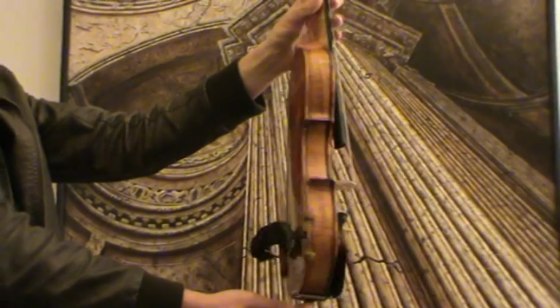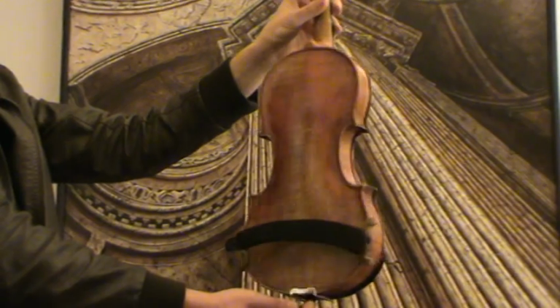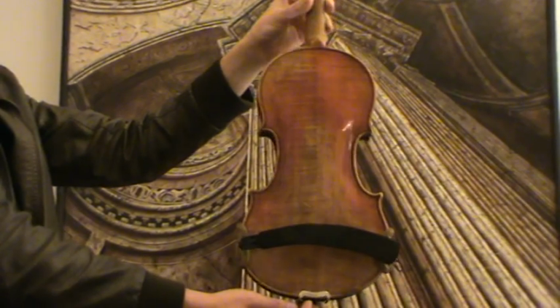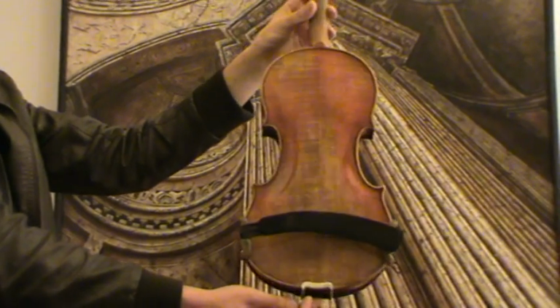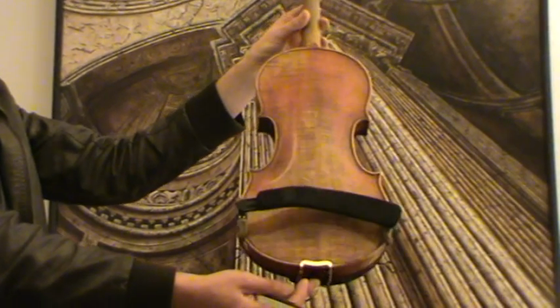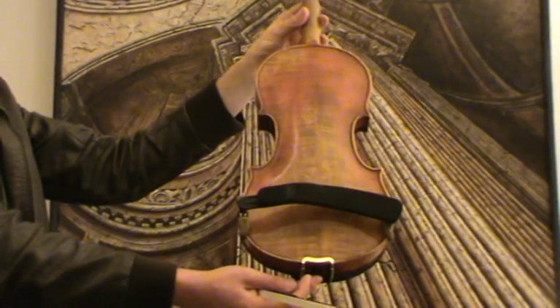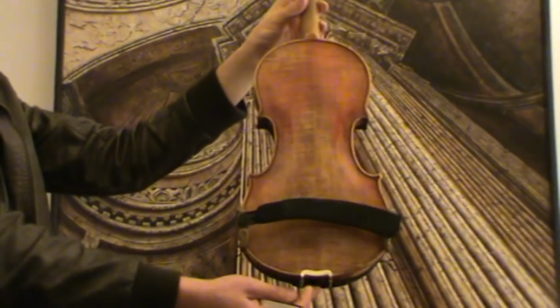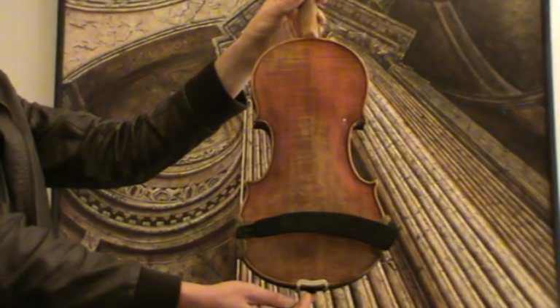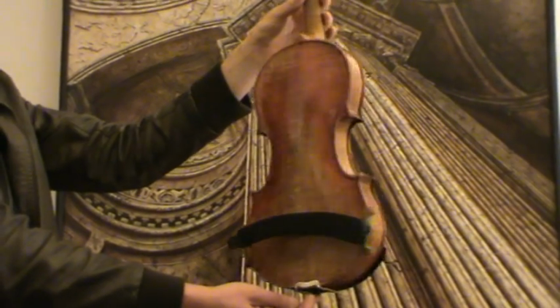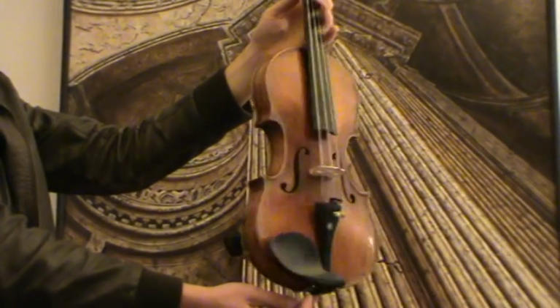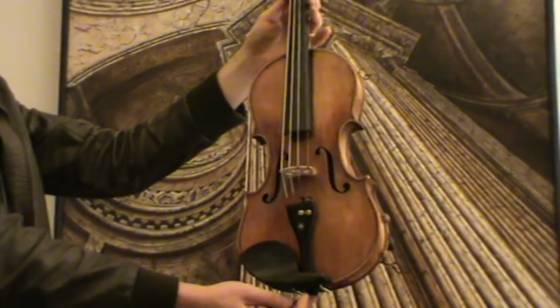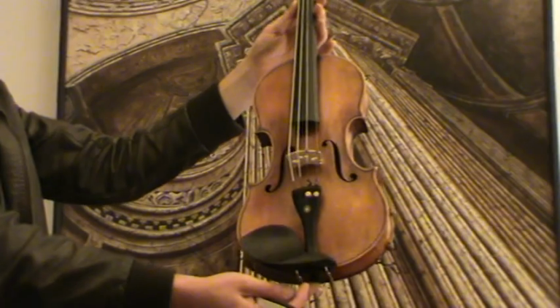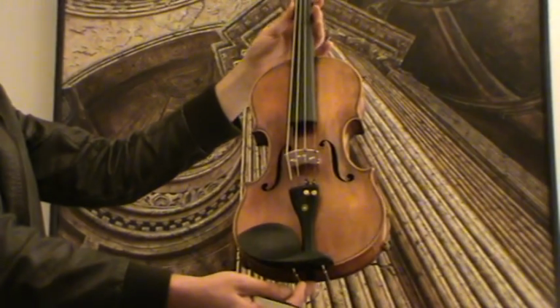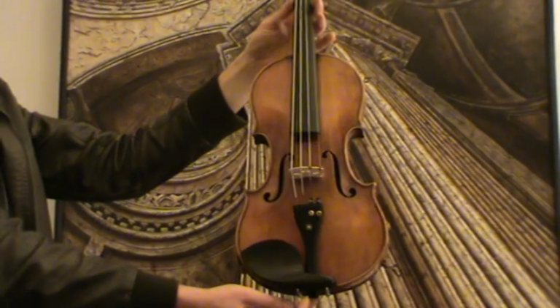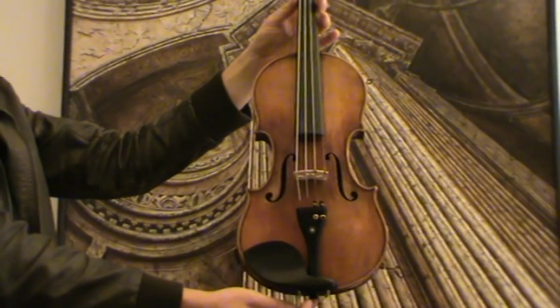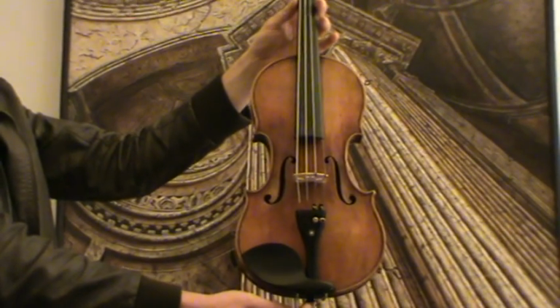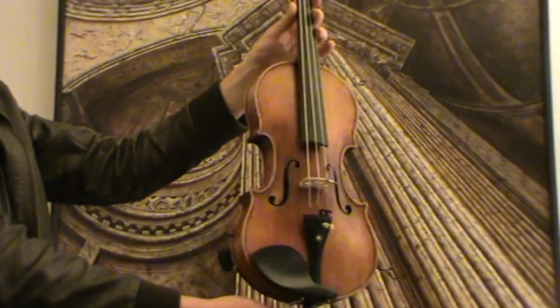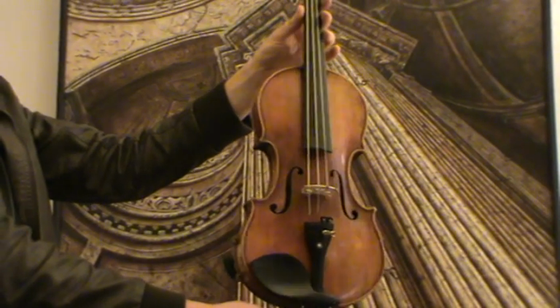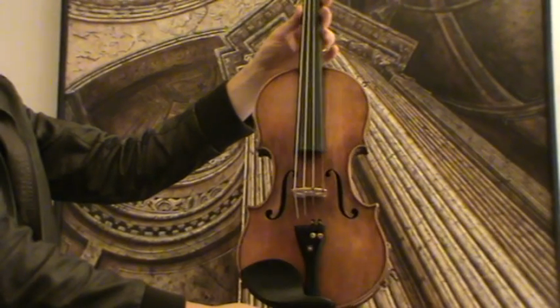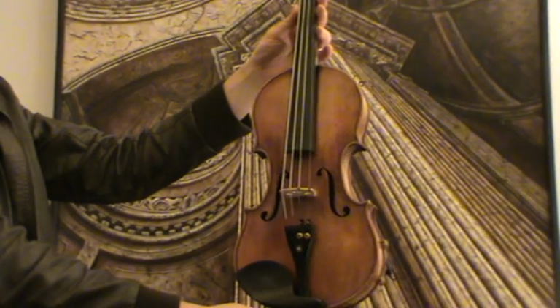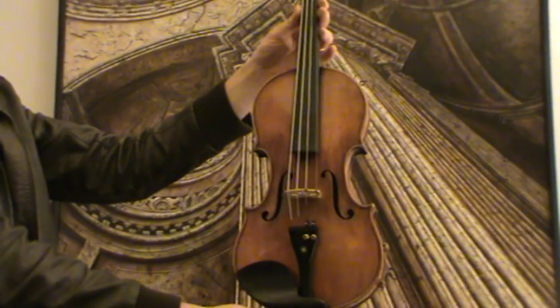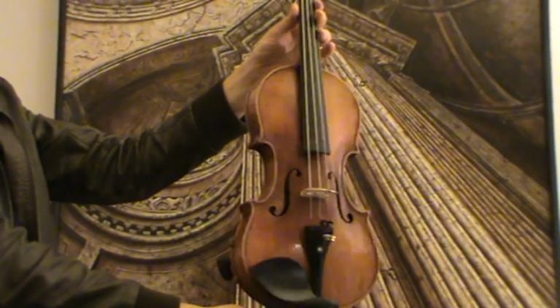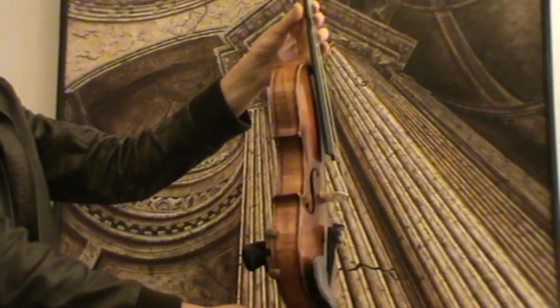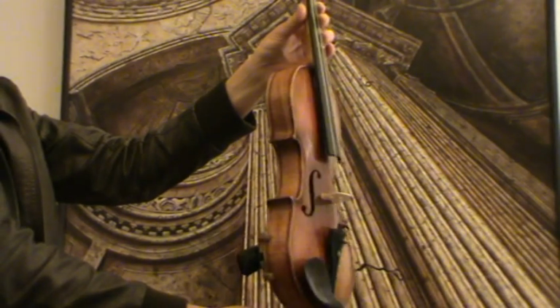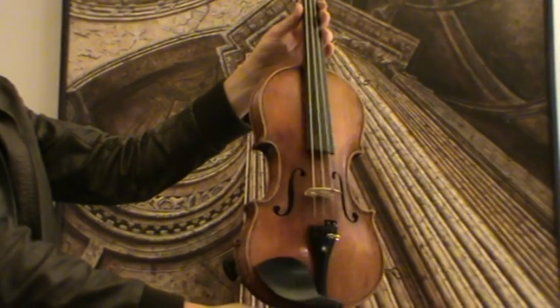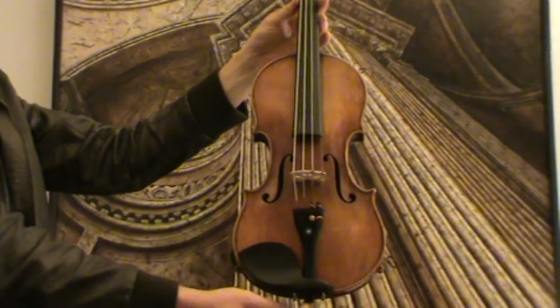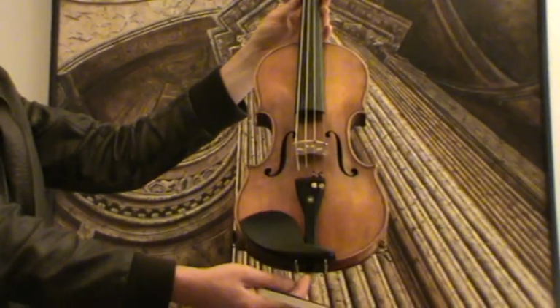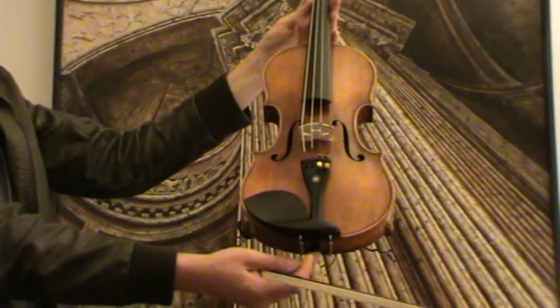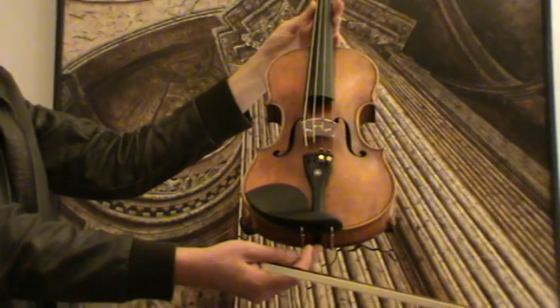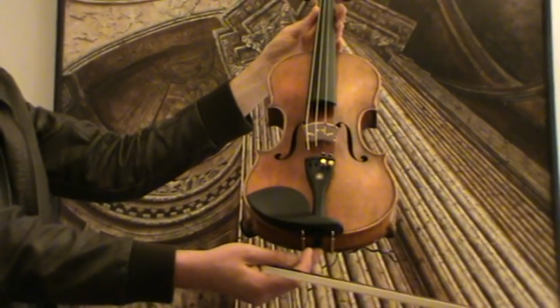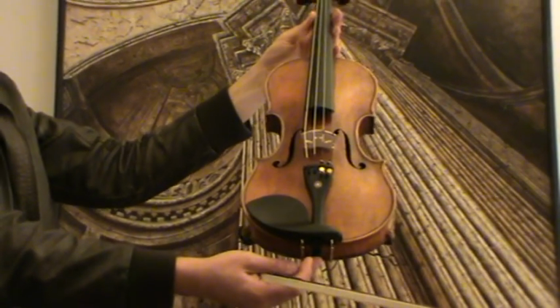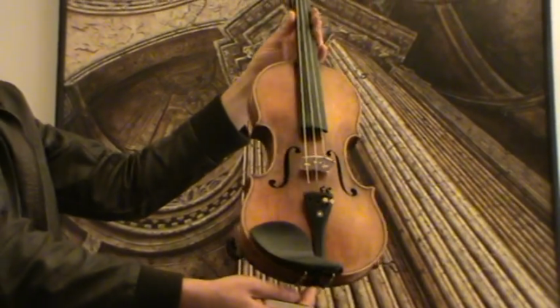The violin shows a nicely flamed two-piece maple back and a medium to fine grain spruce front. It received new ebony pegs, new ebony chin rest, and even a tail piece, as well as a new bridge and new strings.